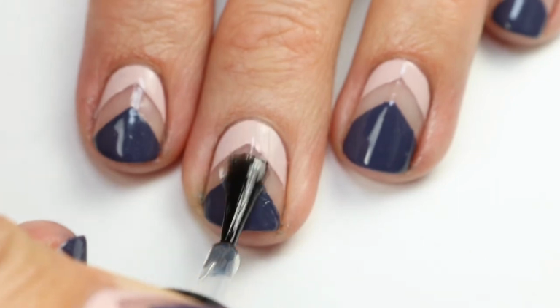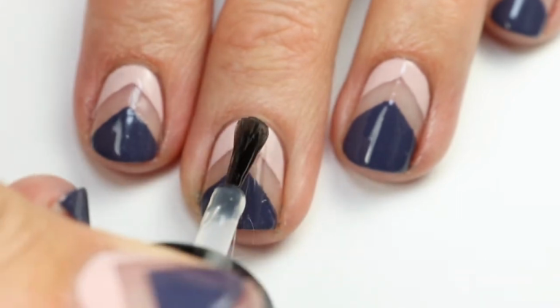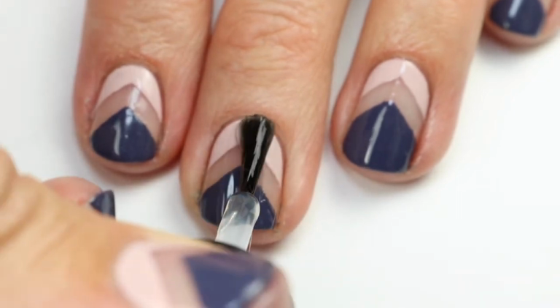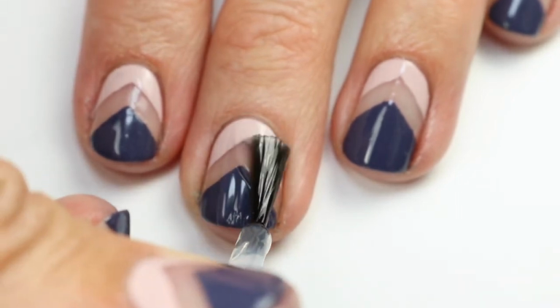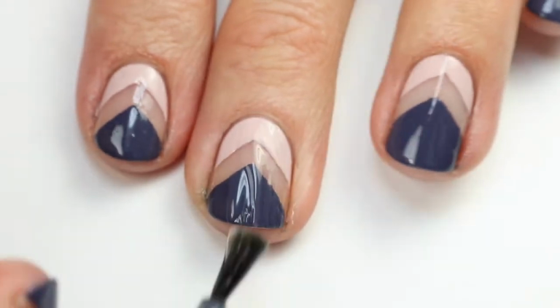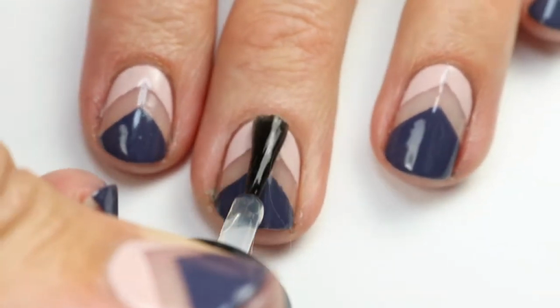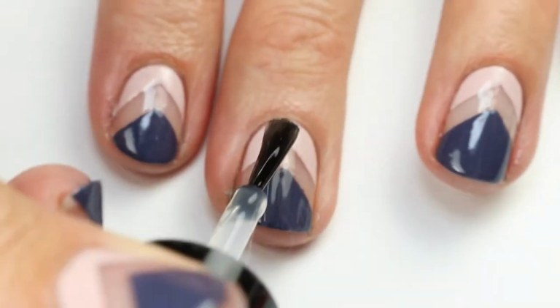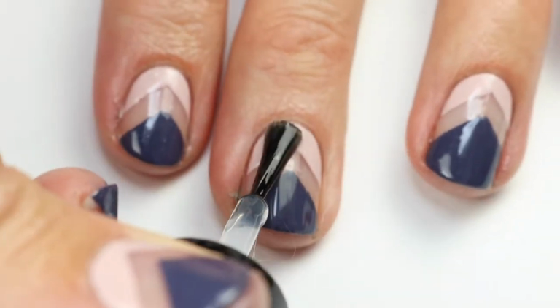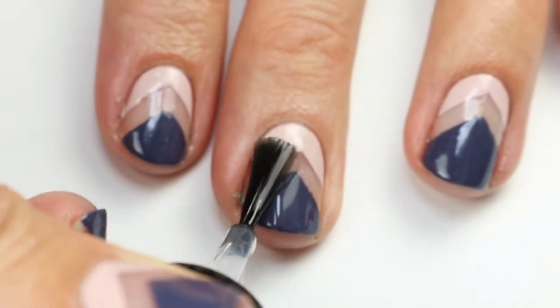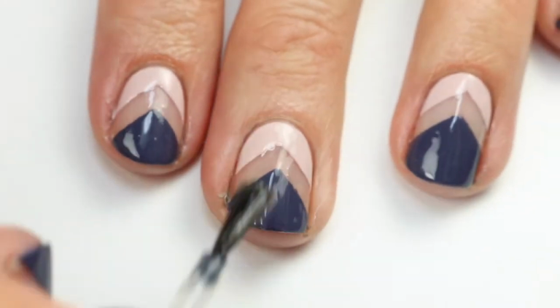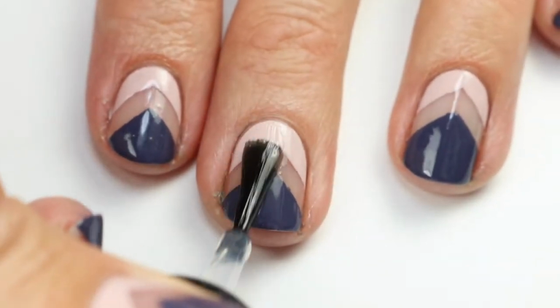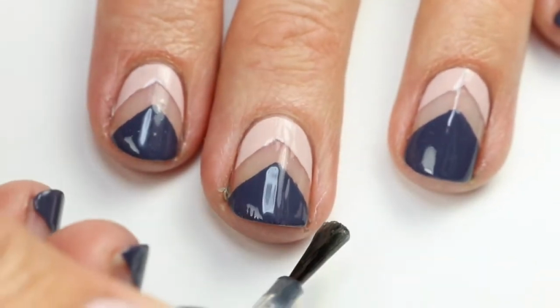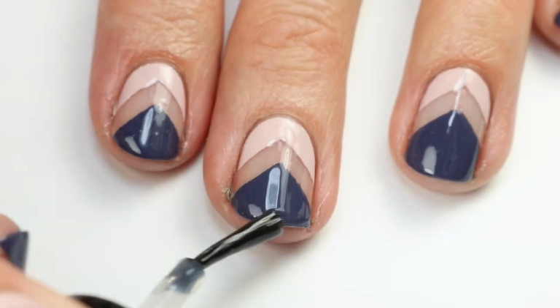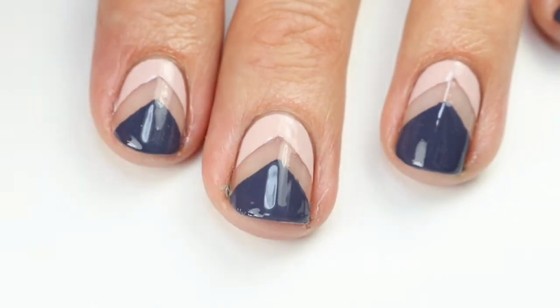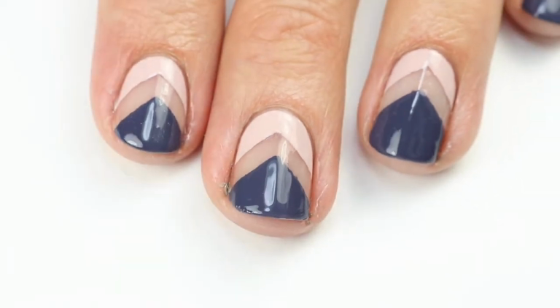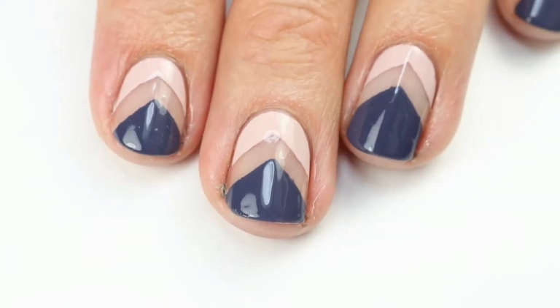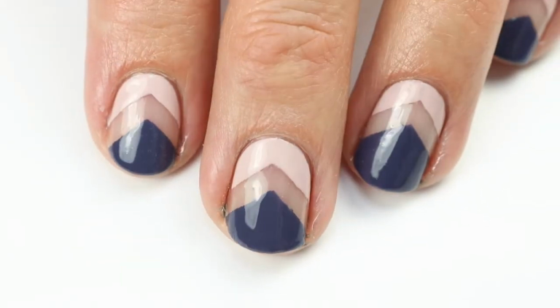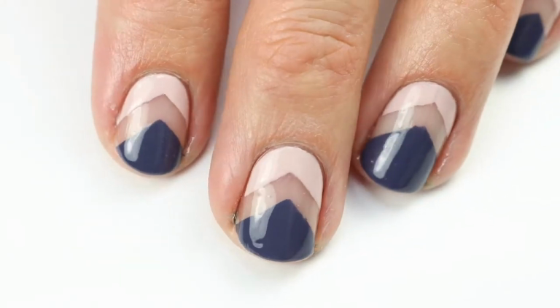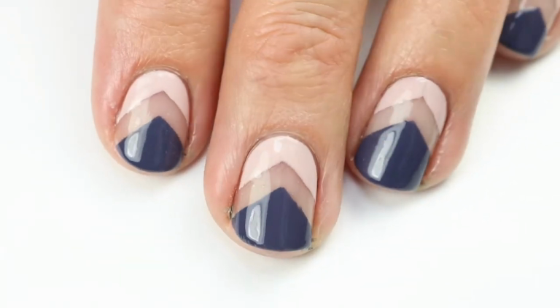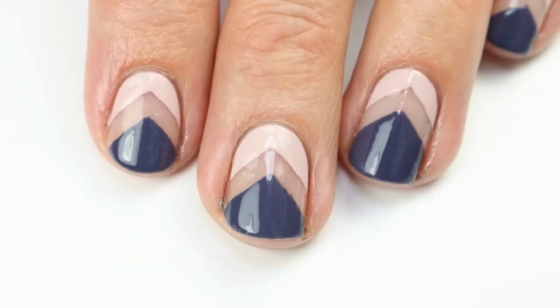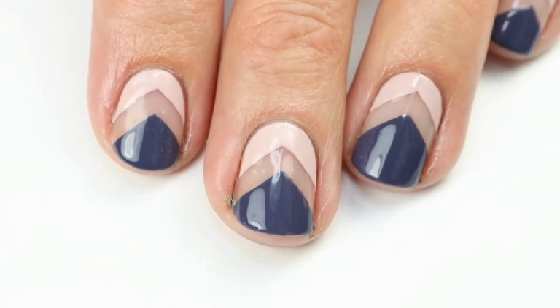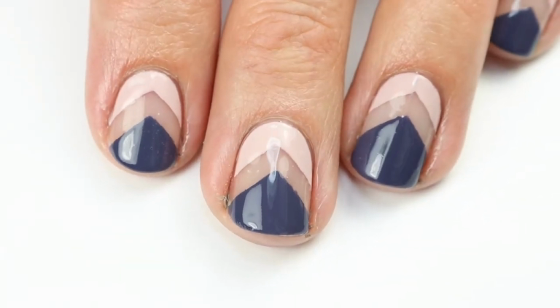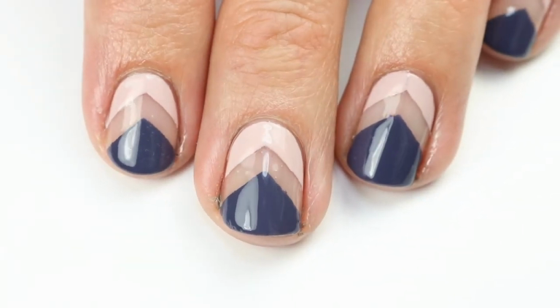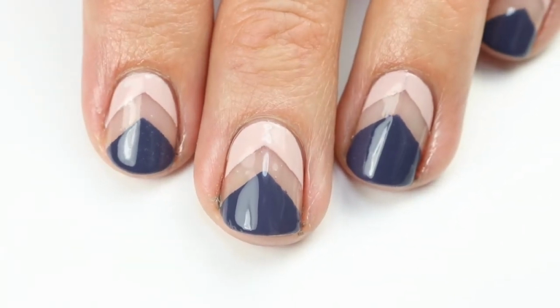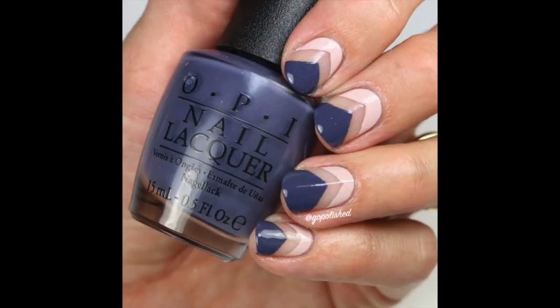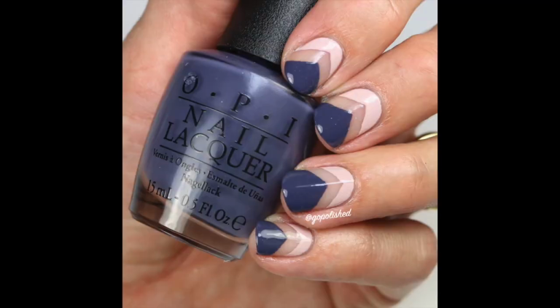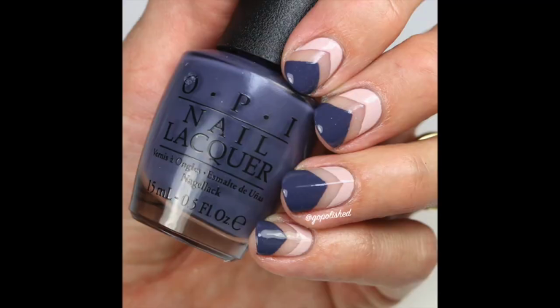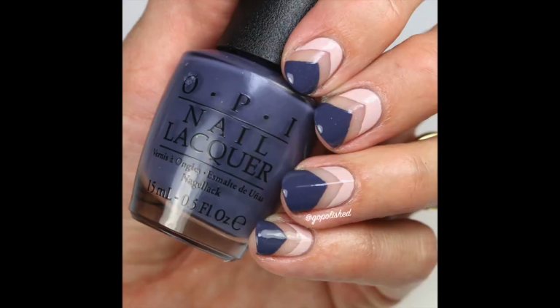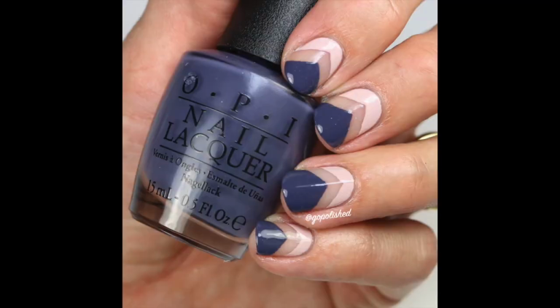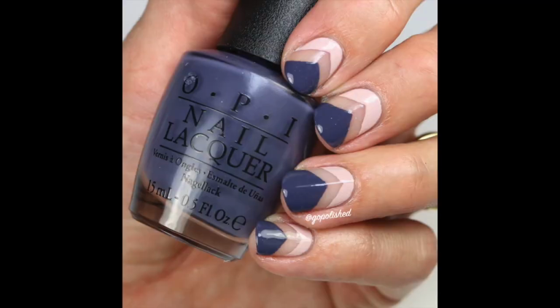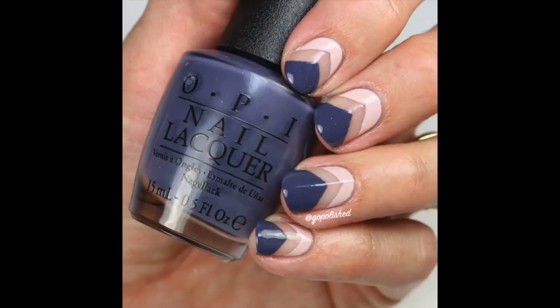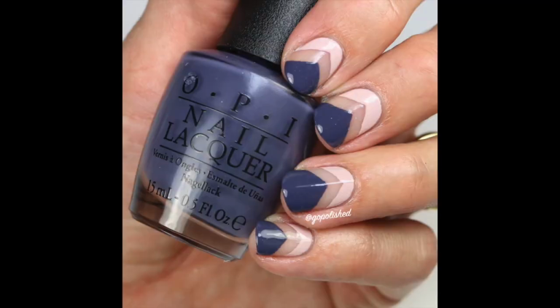Once it's dry, go ahead and add your favorite fast-dry top coat. I'm using HK Girl by Glisten & Glow — it's my favorite top coat. That's the final look! I hope you guys like this. I really enjoy the simplicity of this design. If you recreate it, tag me on Instagram or use hashtag #inspiredbyGOpolished. Thanks guys, bye!